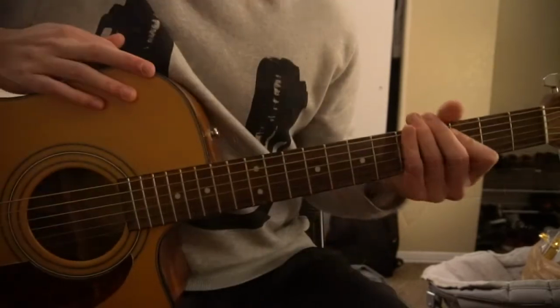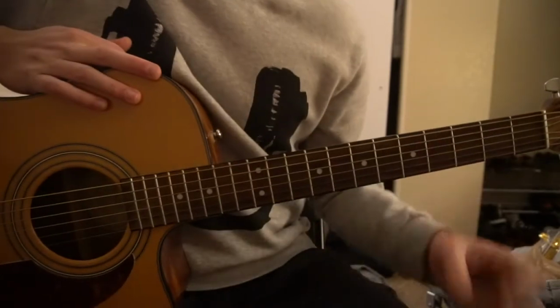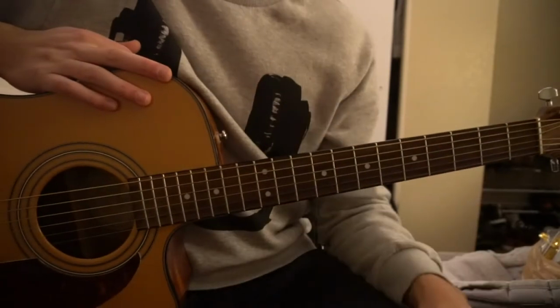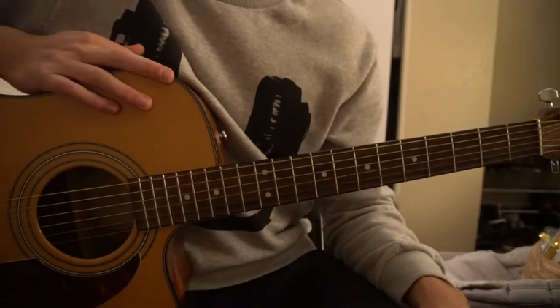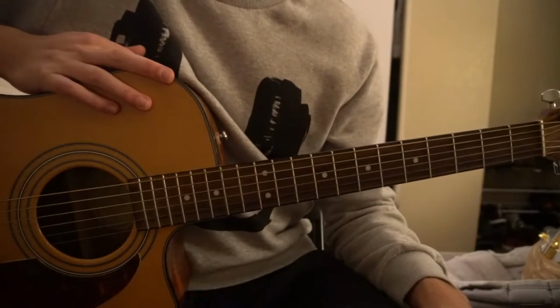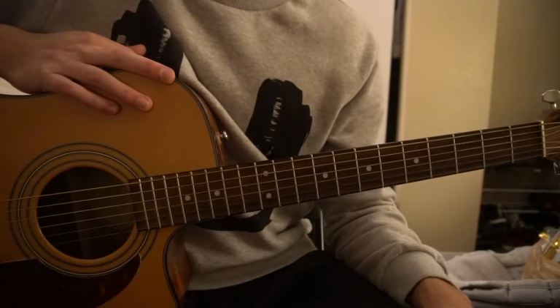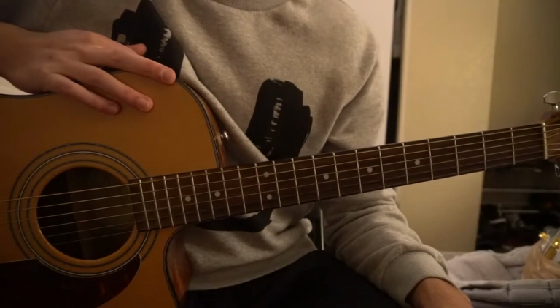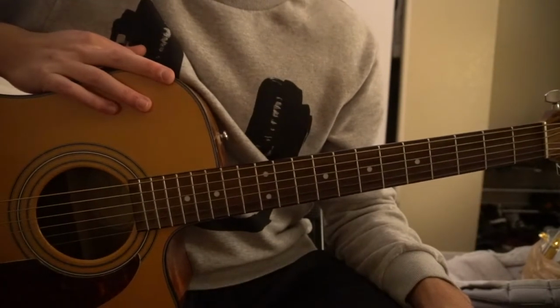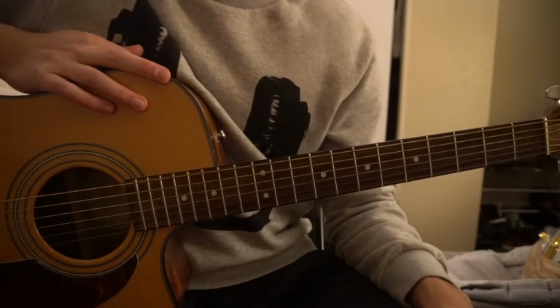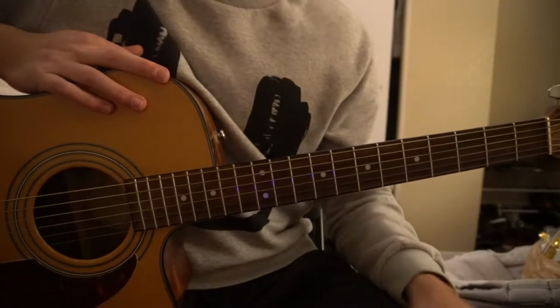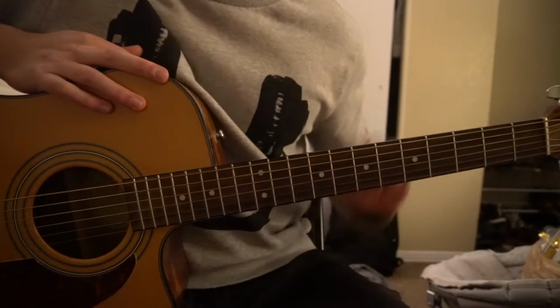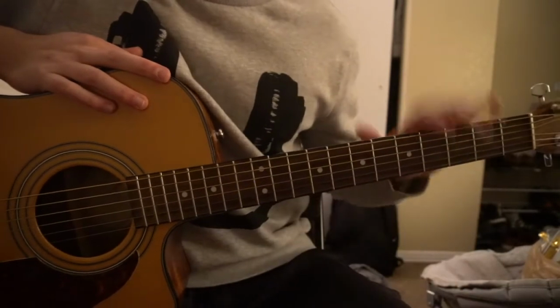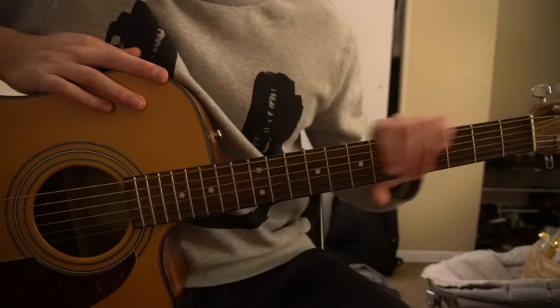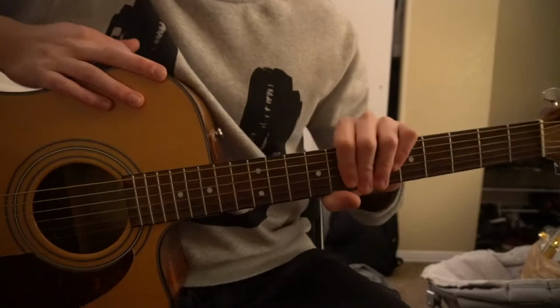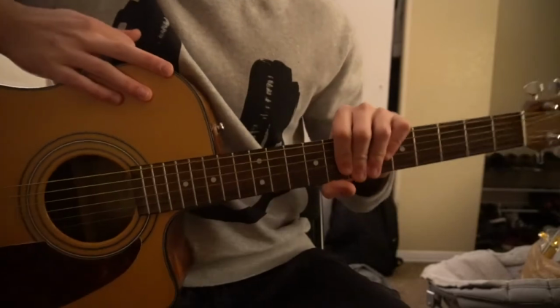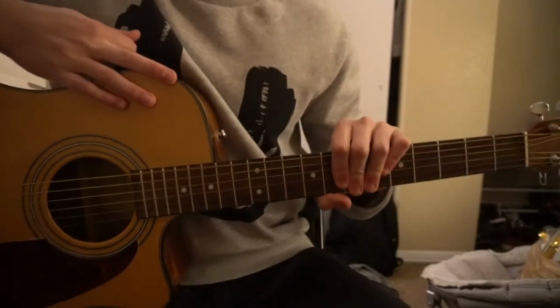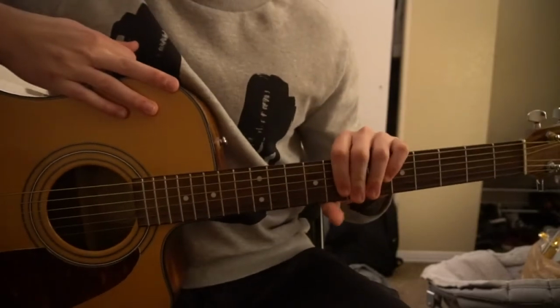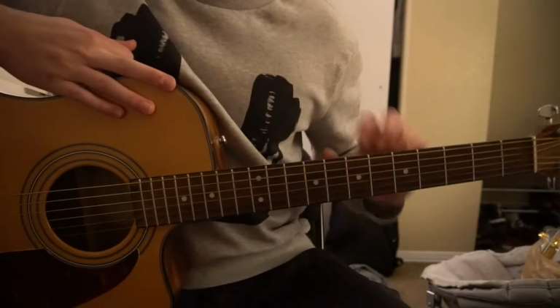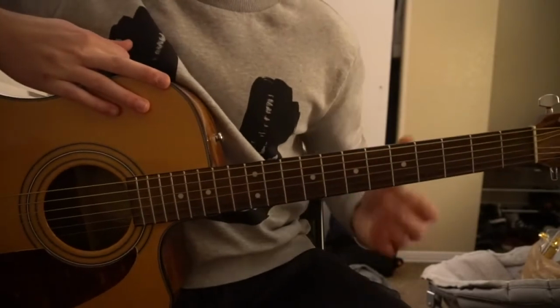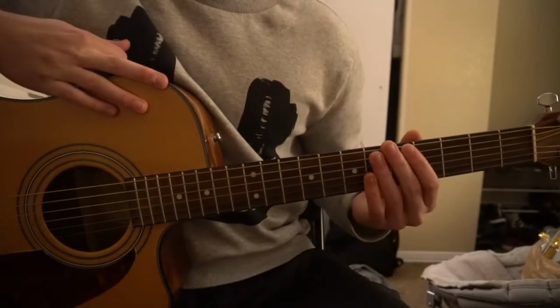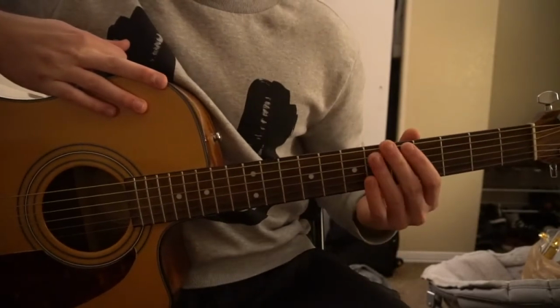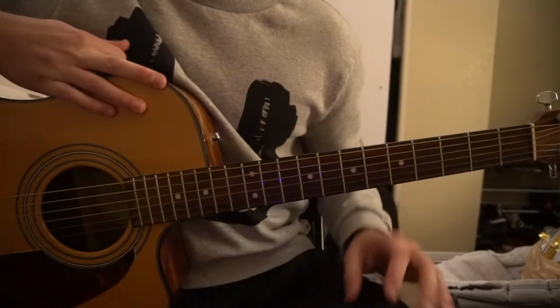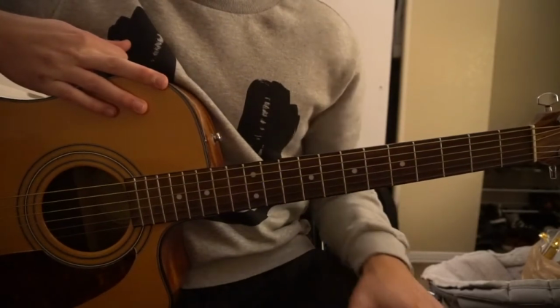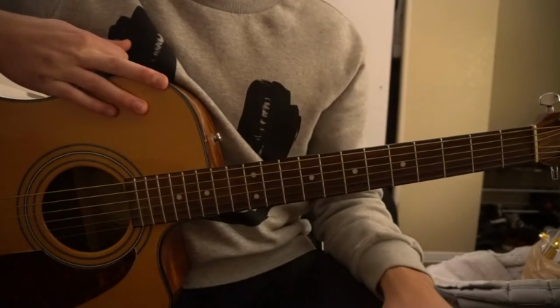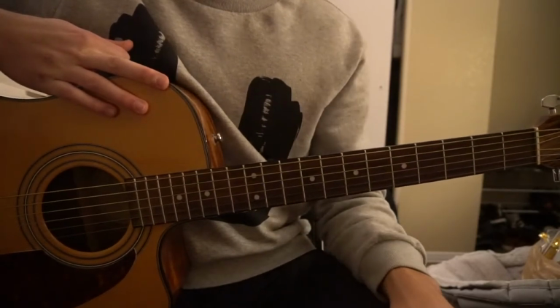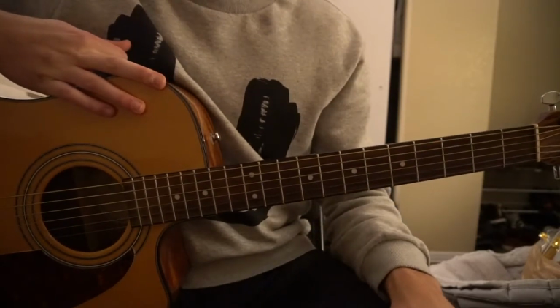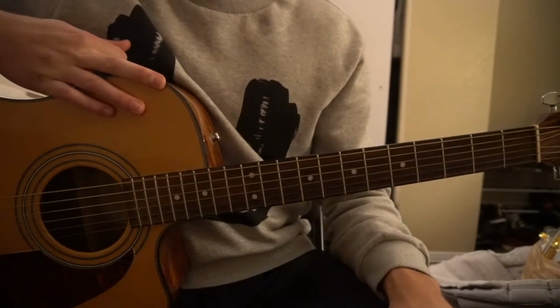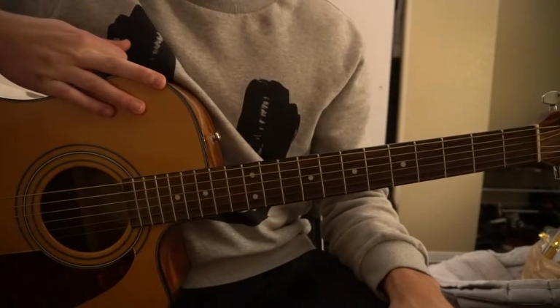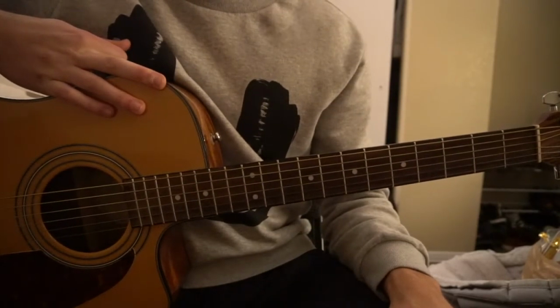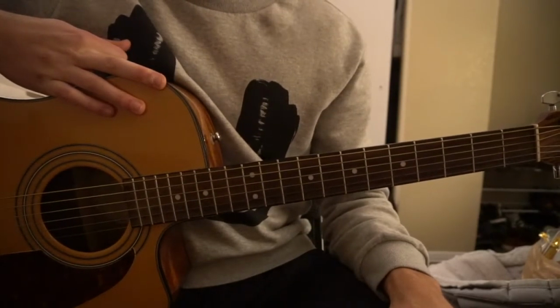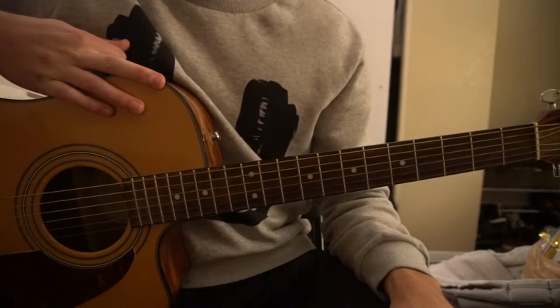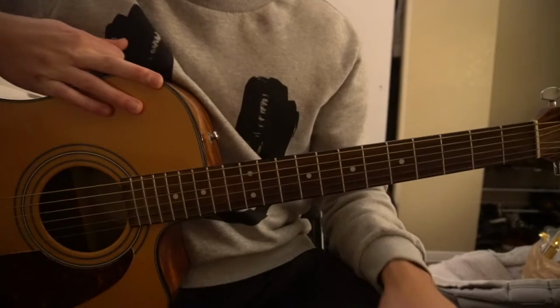Welcome to this tutorial on how to play Red Flag Day by U2. We're in standard tuning, there's no capo. In this tutorial I'll be teaching you the chord progression that's played through the chorus and the verse.